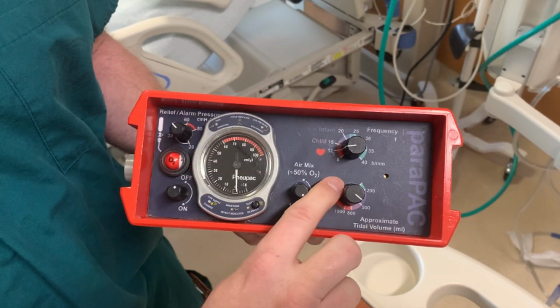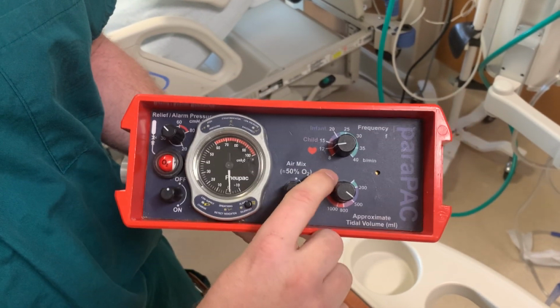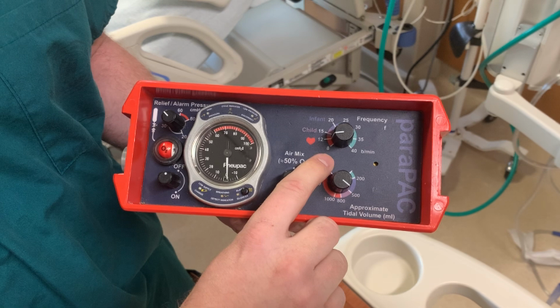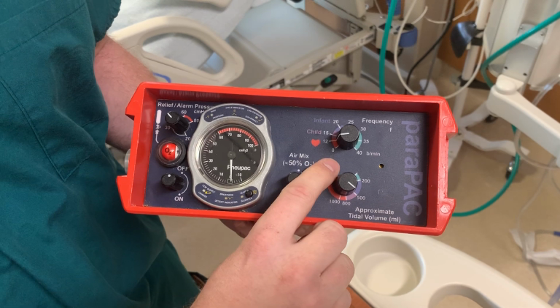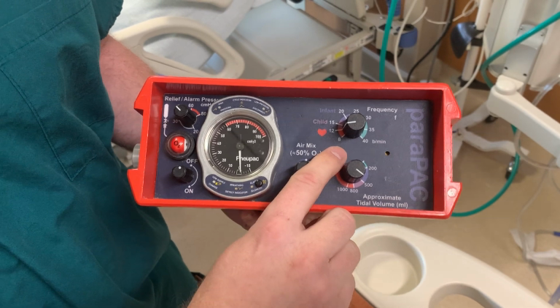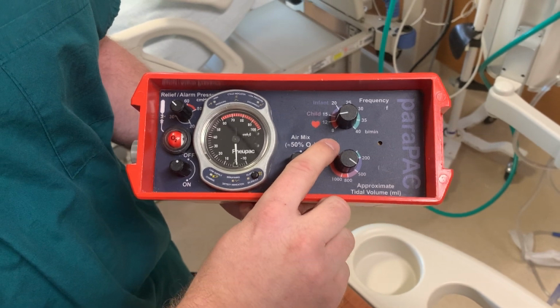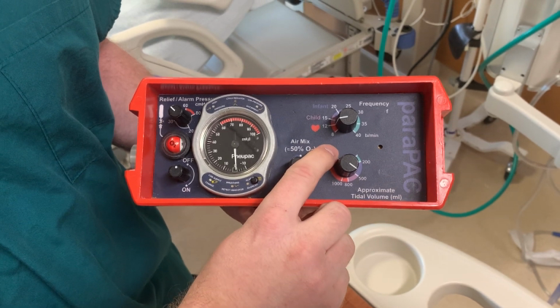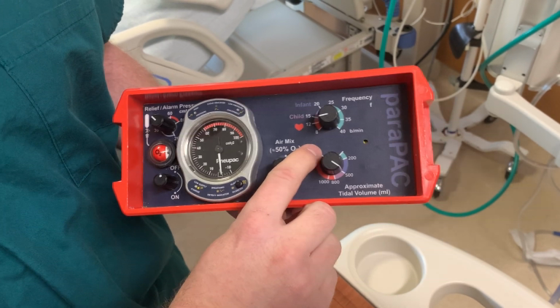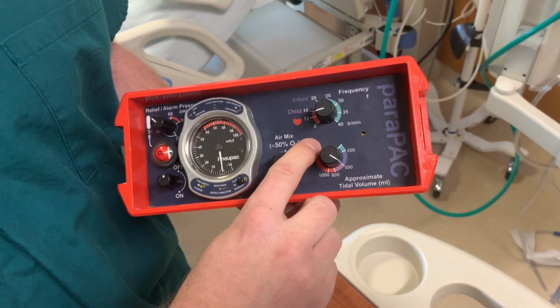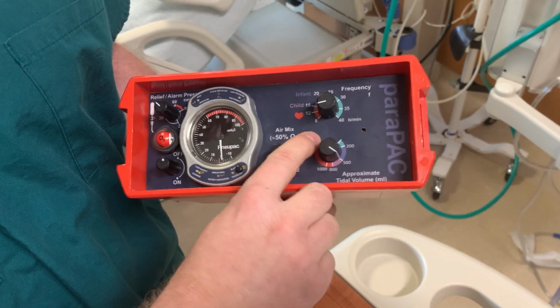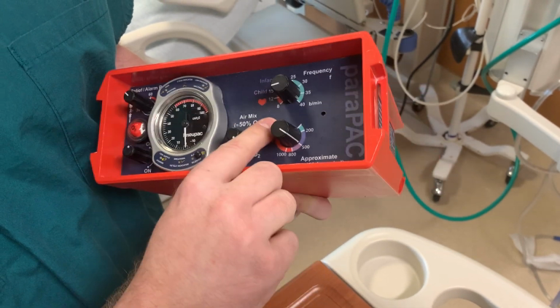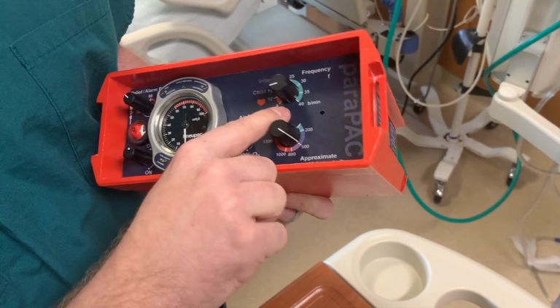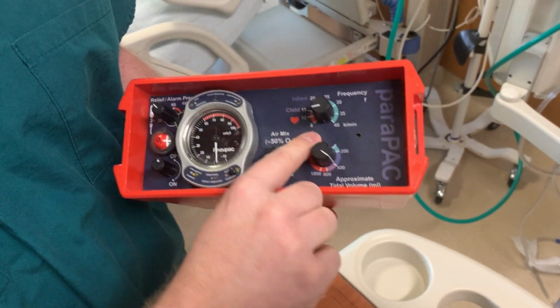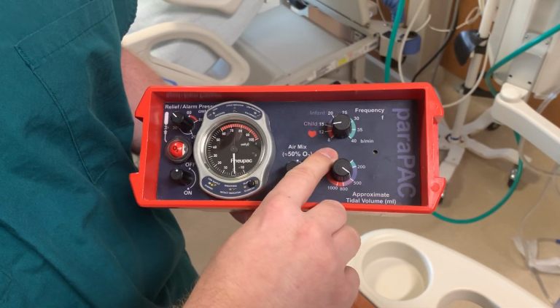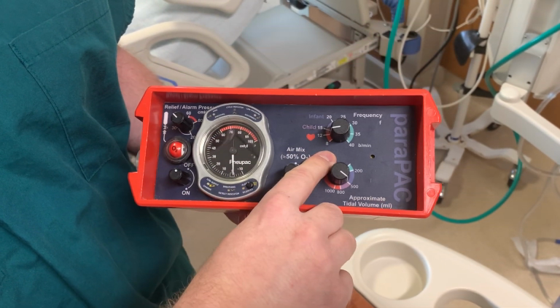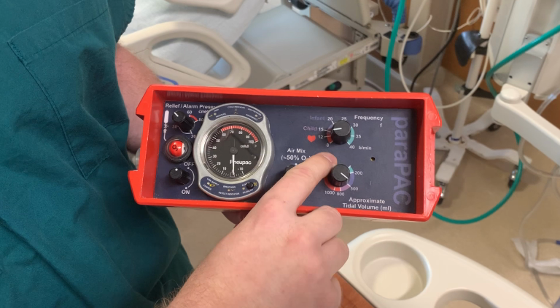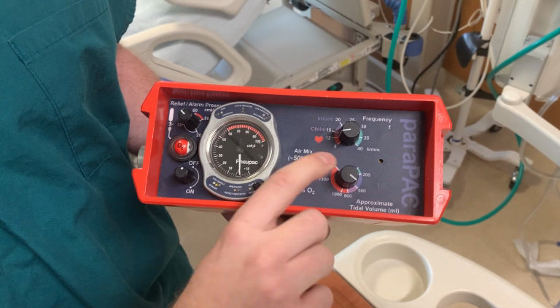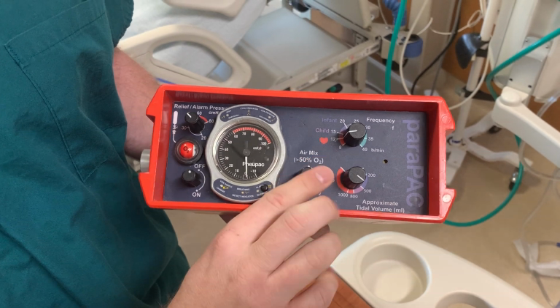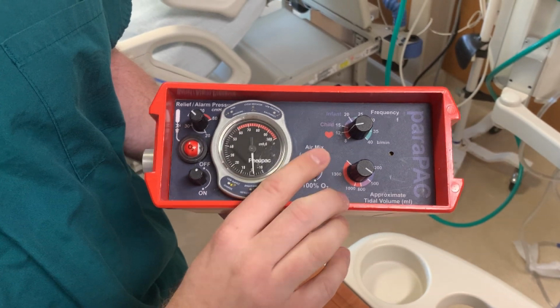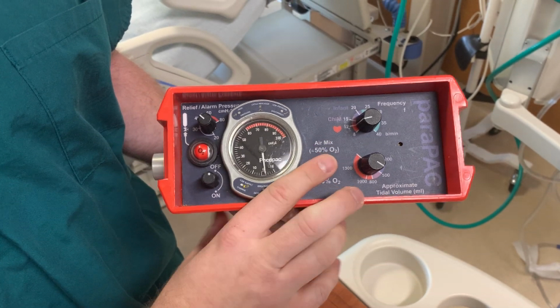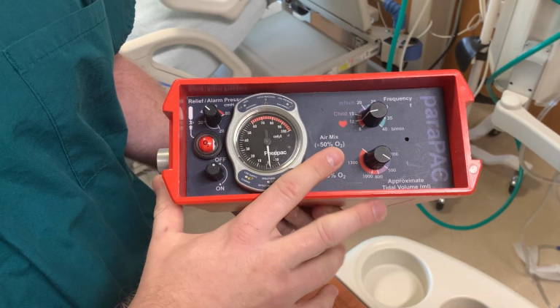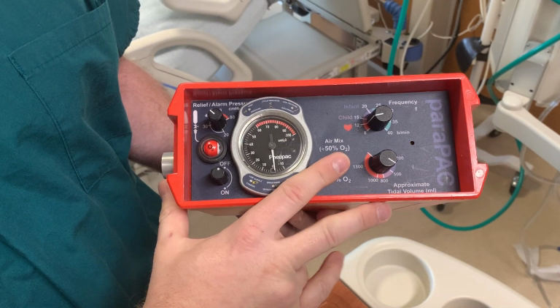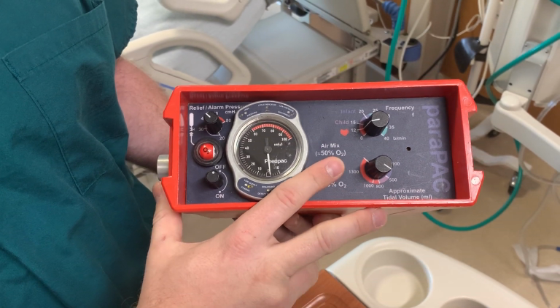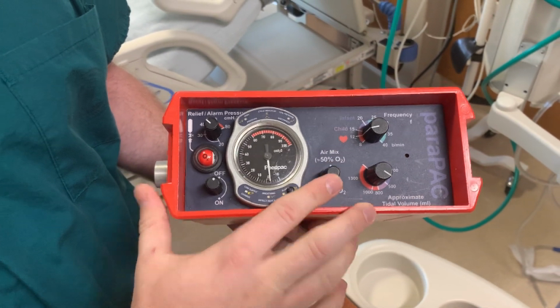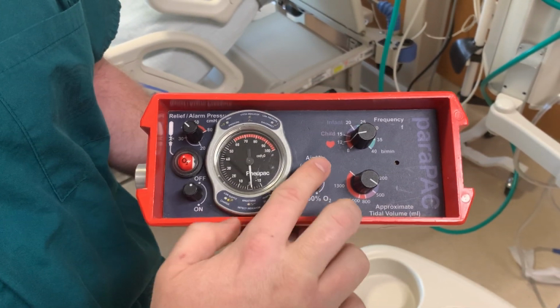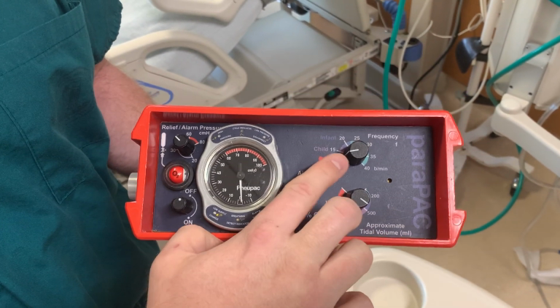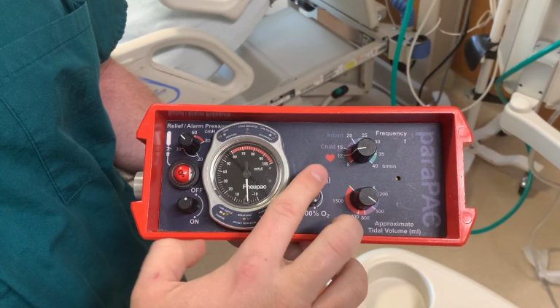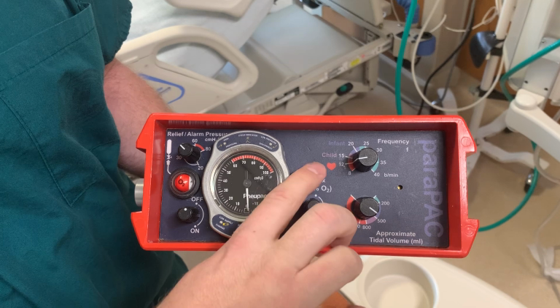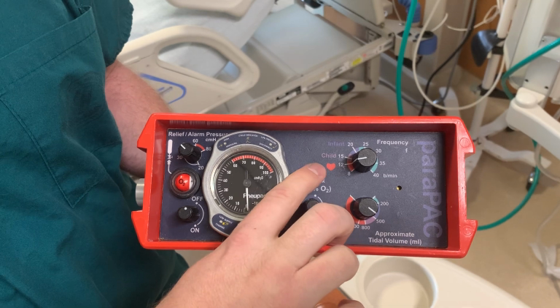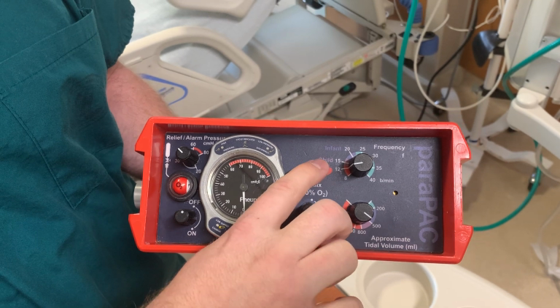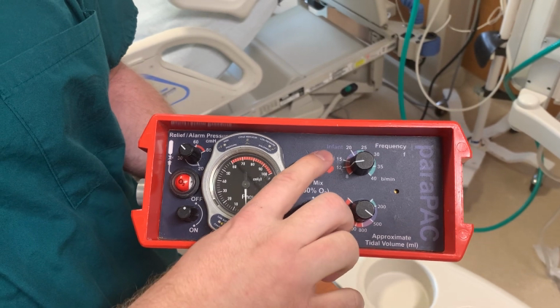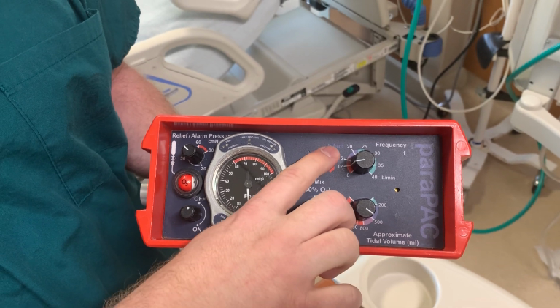You have a frequency rate of 8 all the way up to 30, all the way up to 40 breaths per minute. It's recommended to start at a rate of 12 for an adult, and you can go up higher for children all the way to infants.